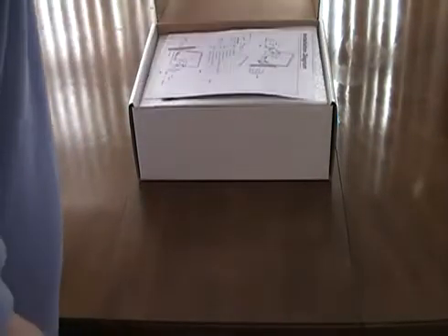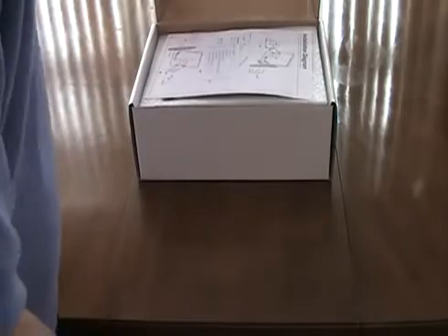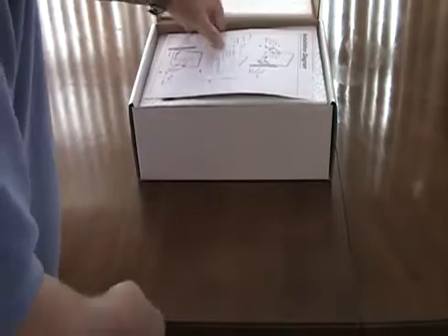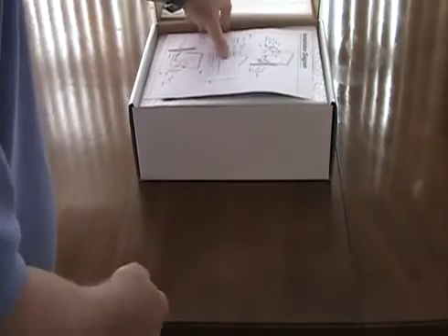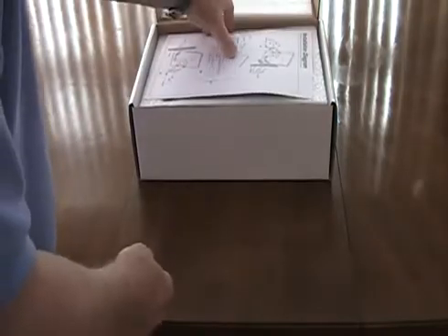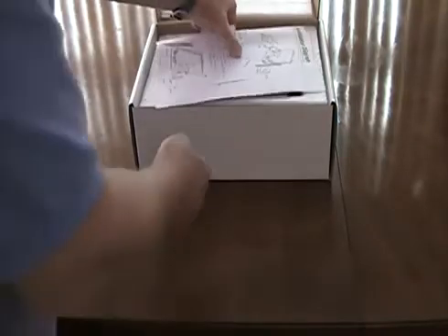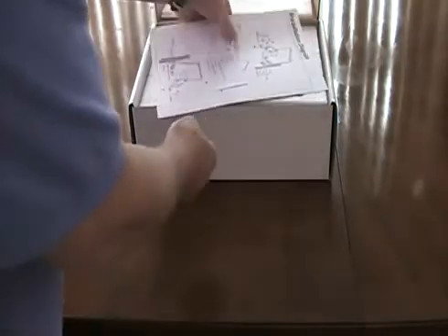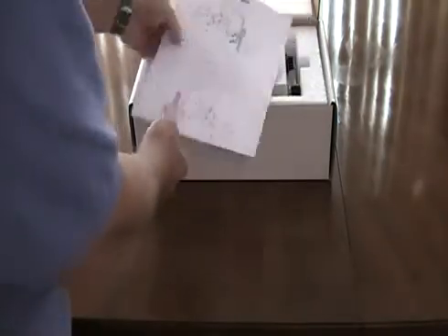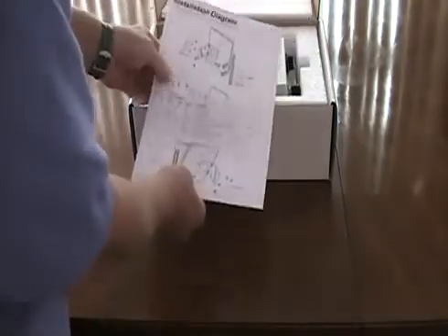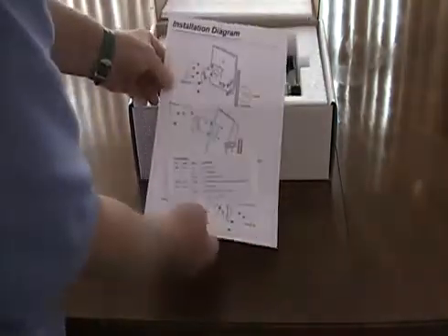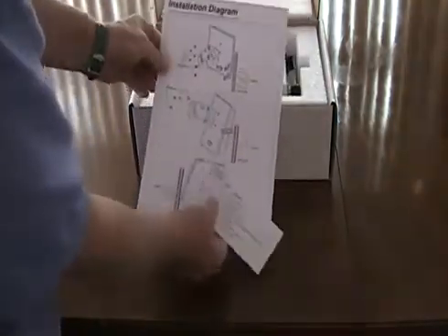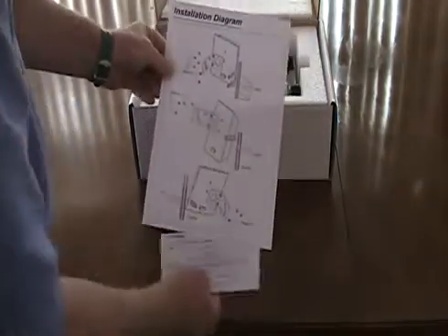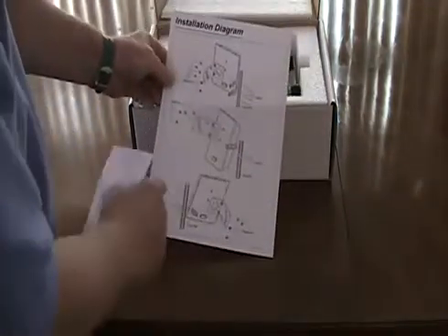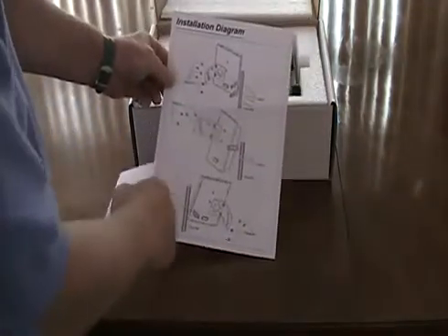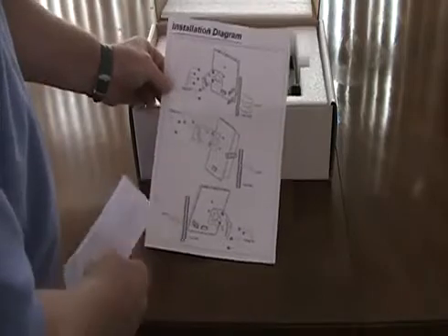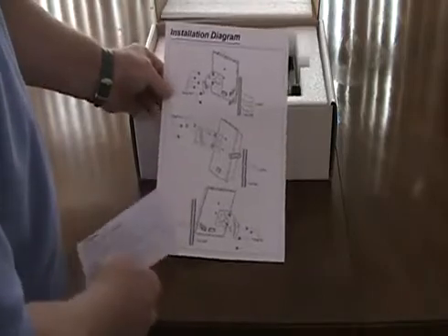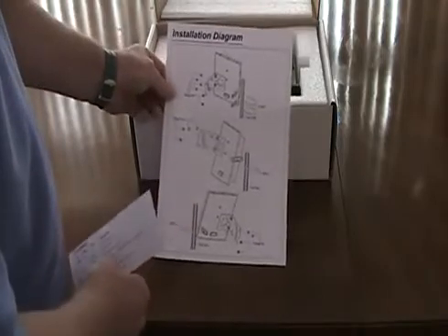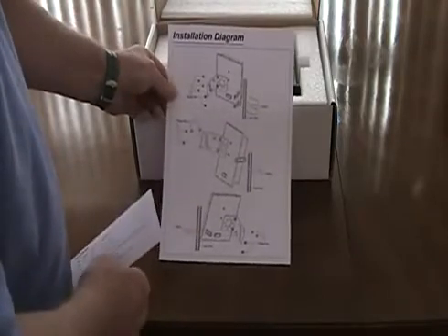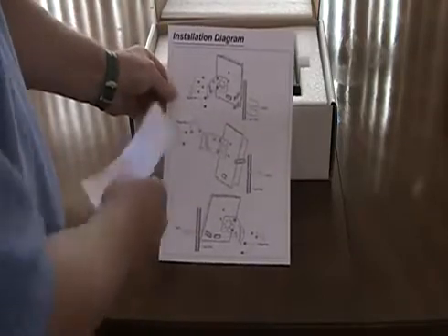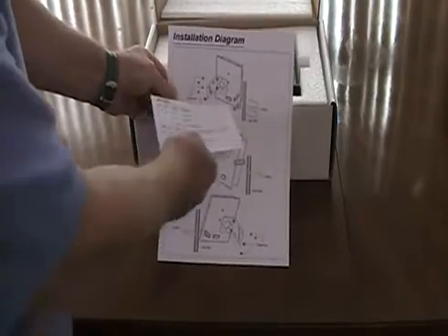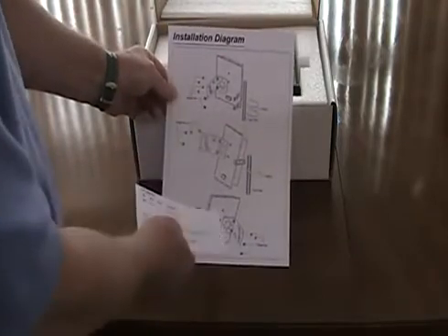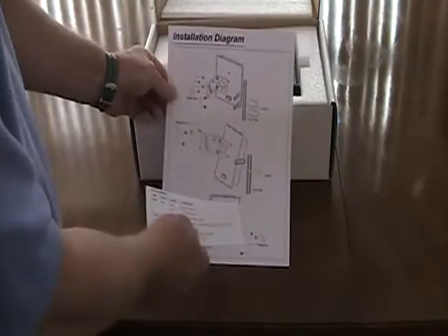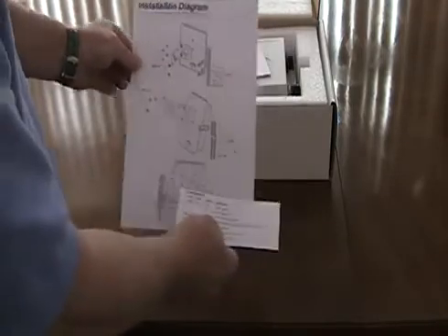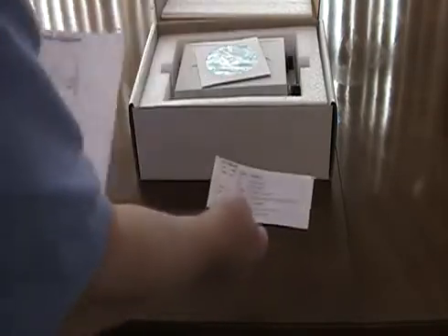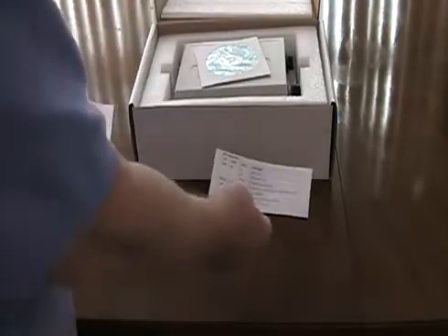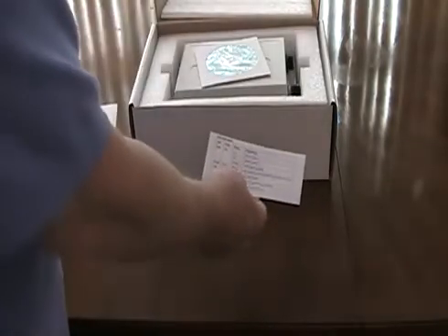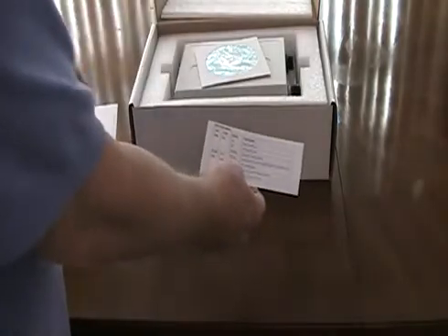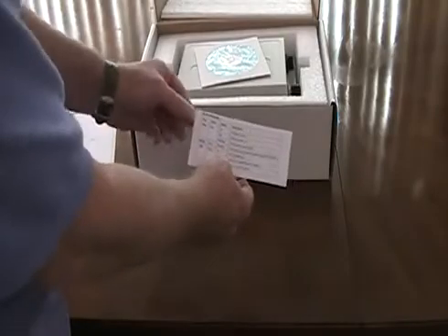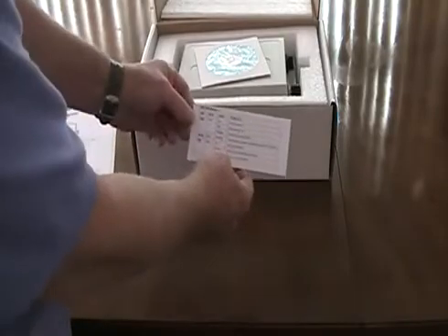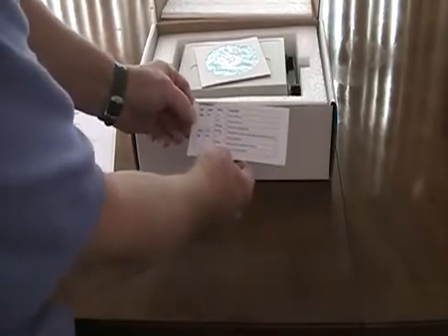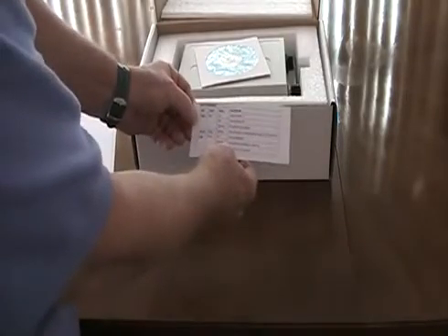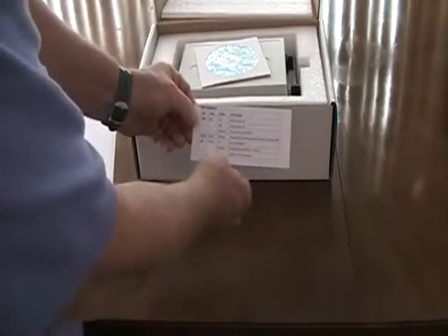Inside the package you have the installation manual, an installation diagram for how to mount the equipment on an external pole, and information about what the LED indicator lights on the transmitter mean.